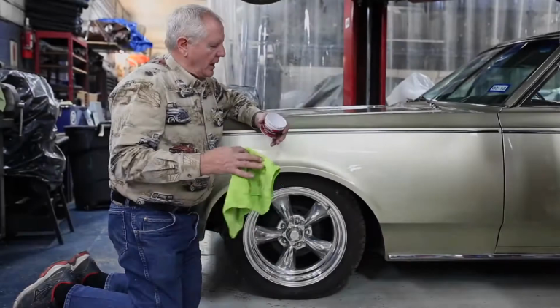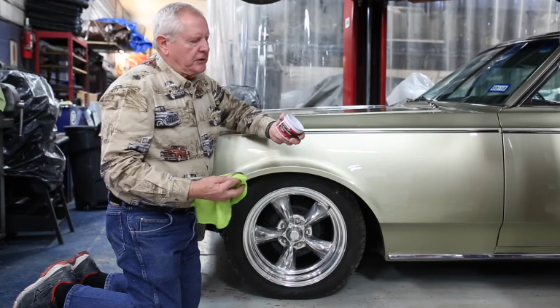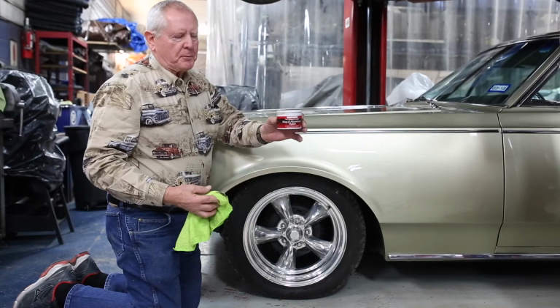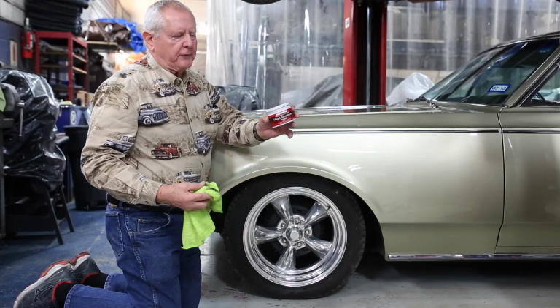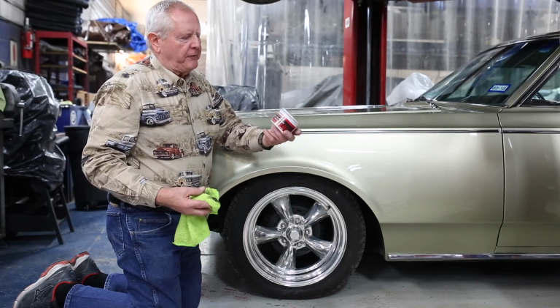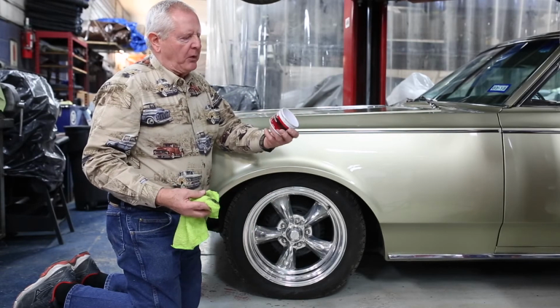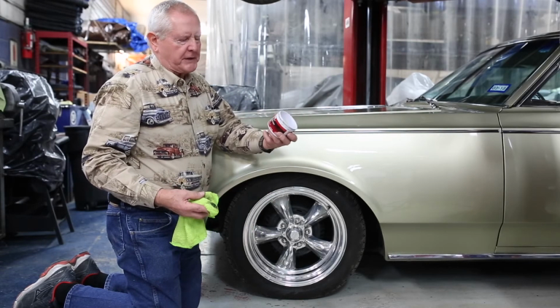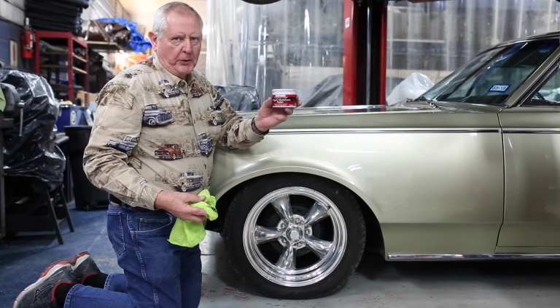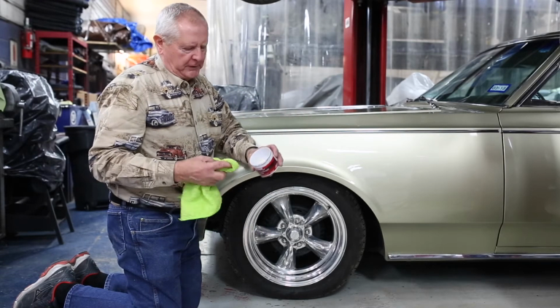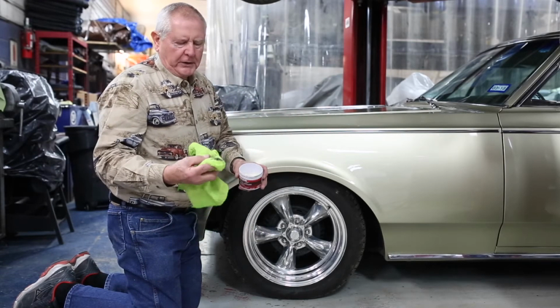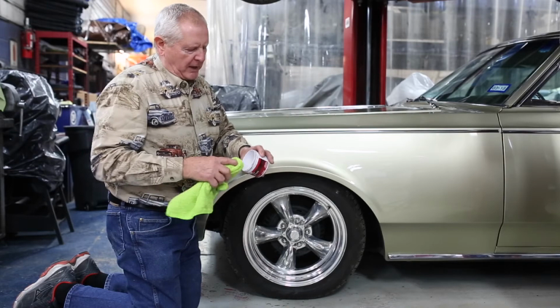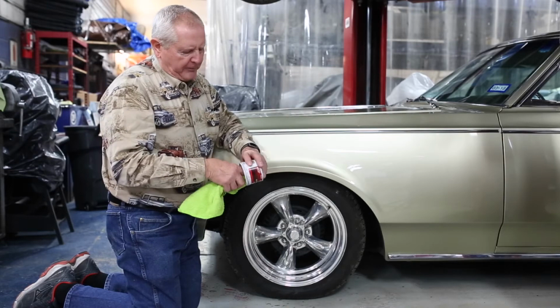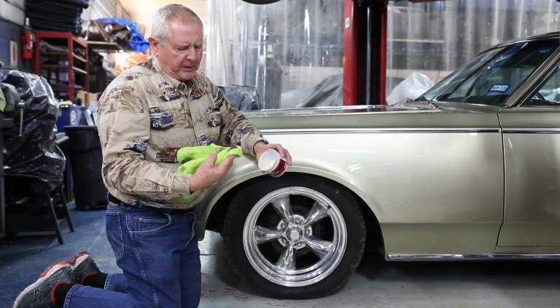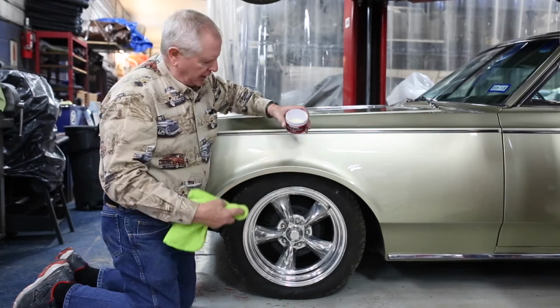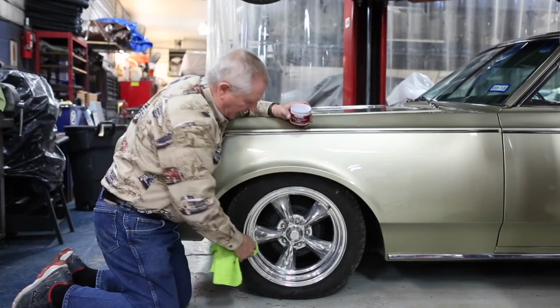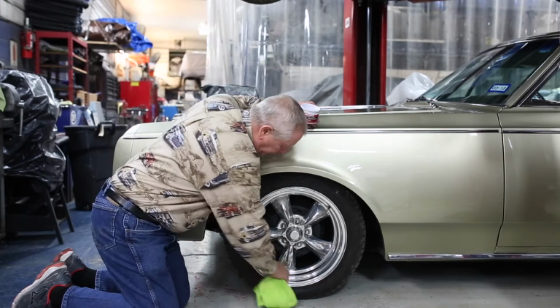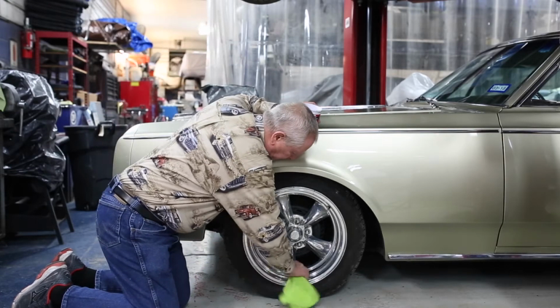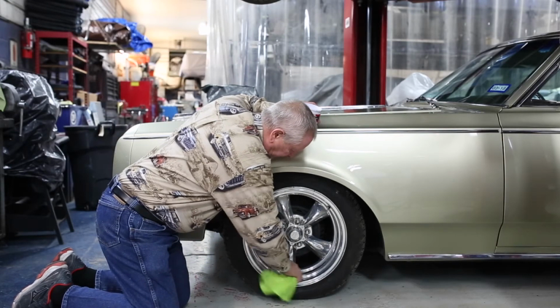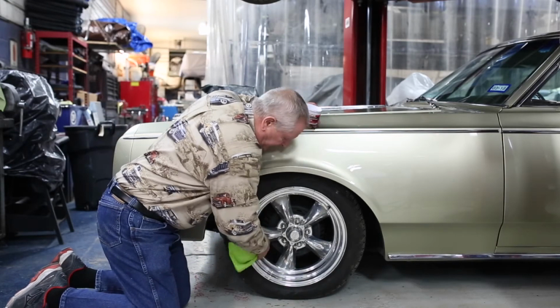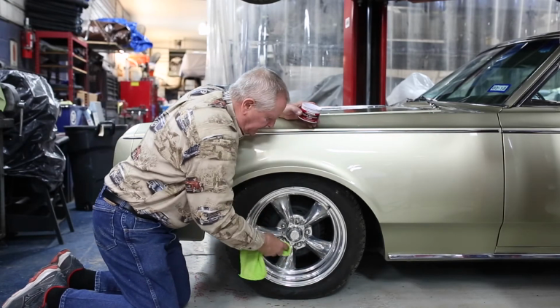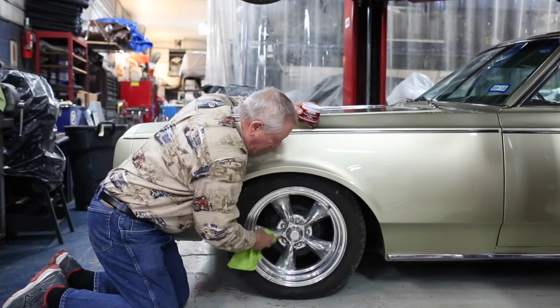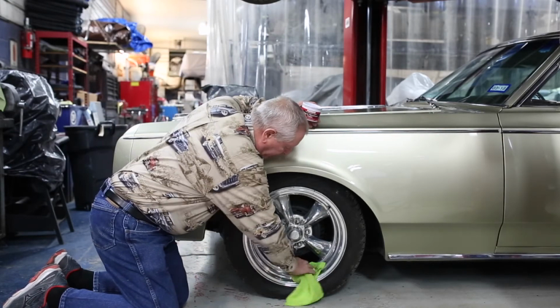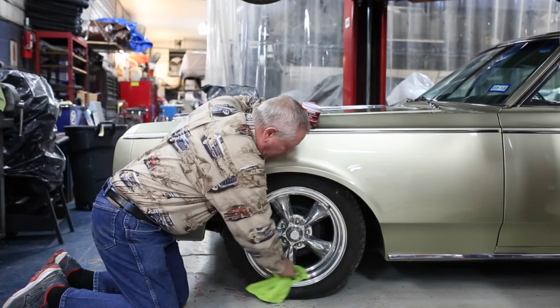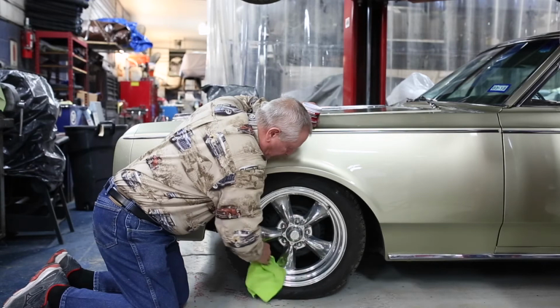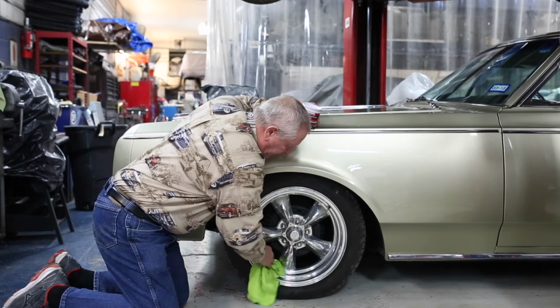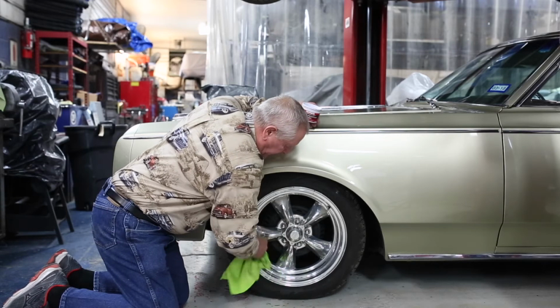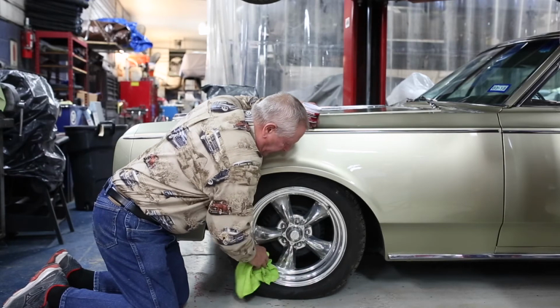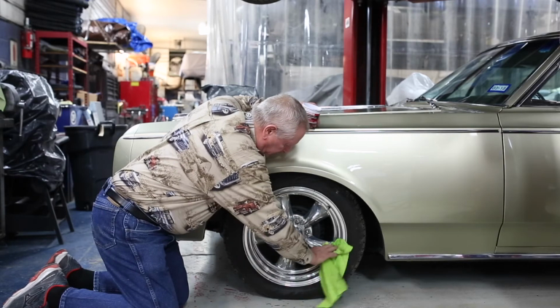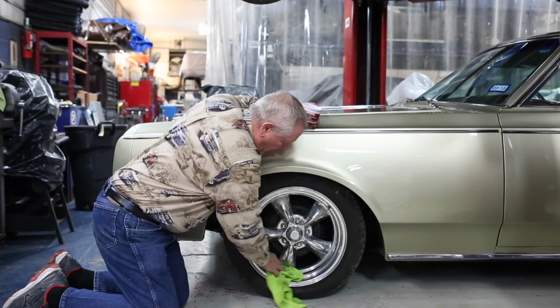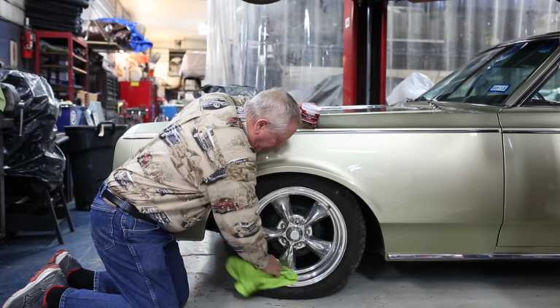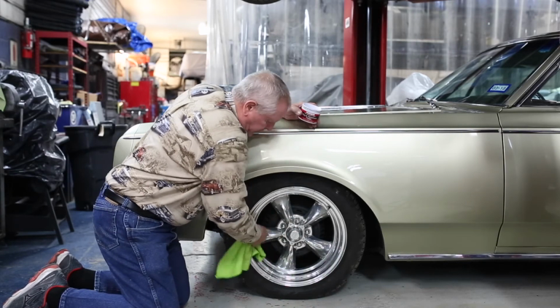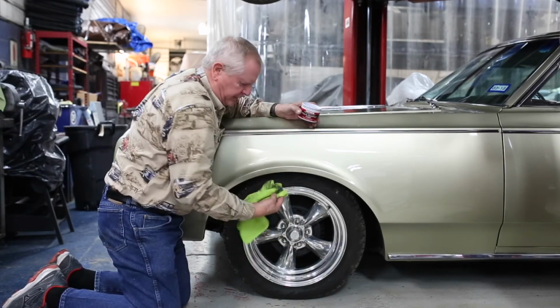I like to use this product made for mag wheels and aluminum wheels. Use a microfiber rag, put a little polish on your wheels like this. It's a long working job for the weekend to get it cleaned up, but it works so well when you go to the car shows.